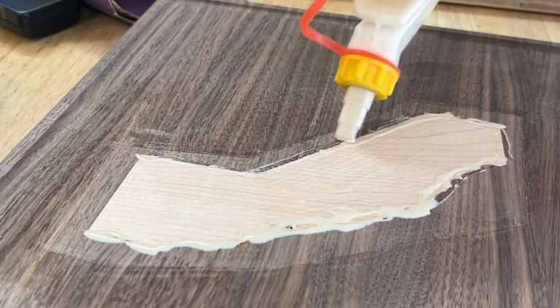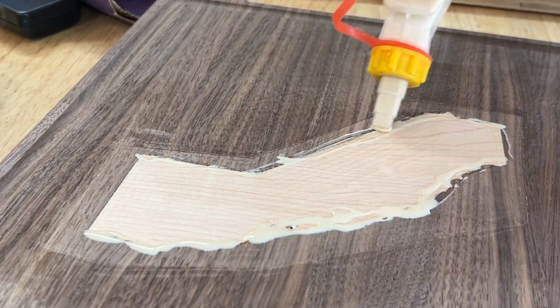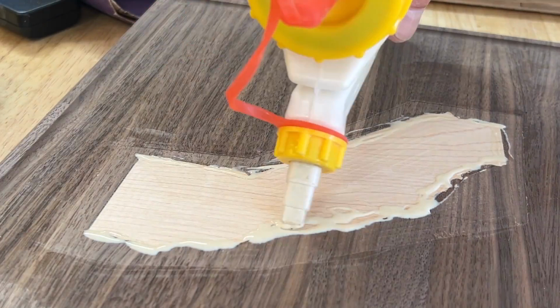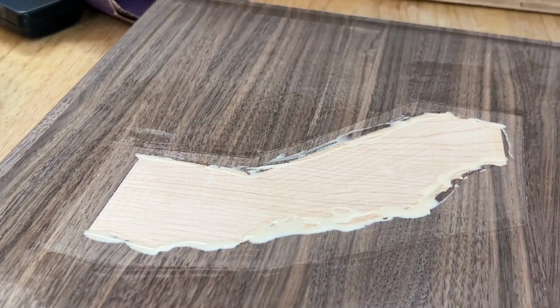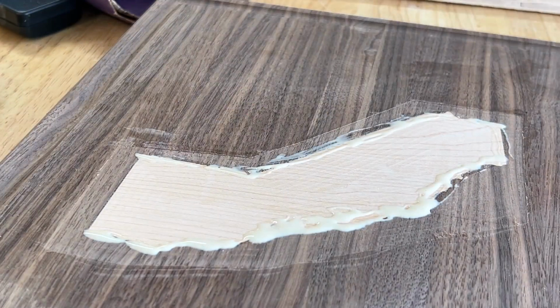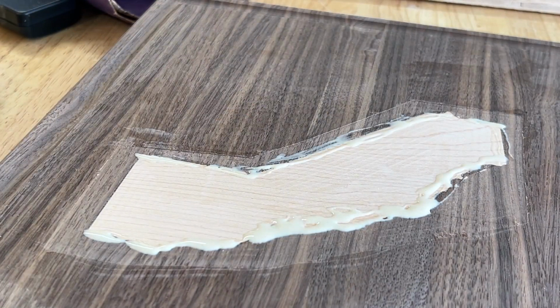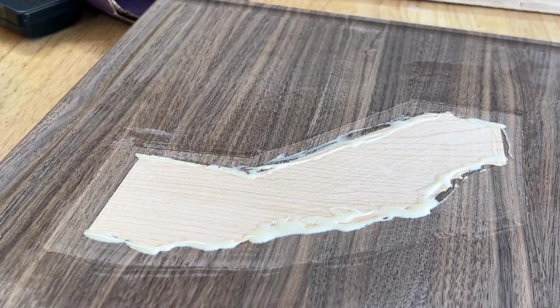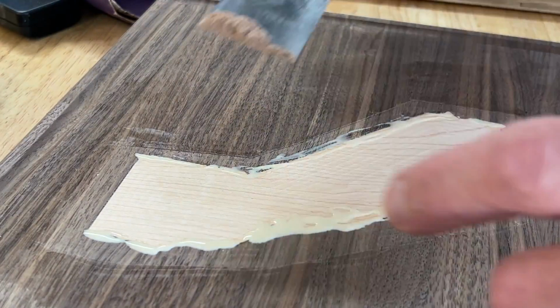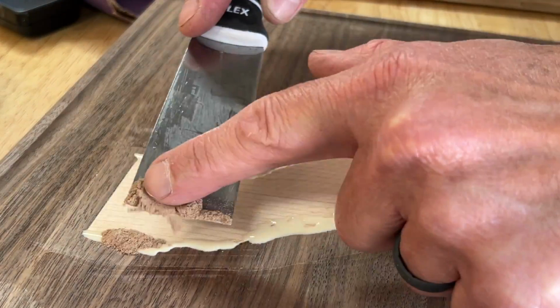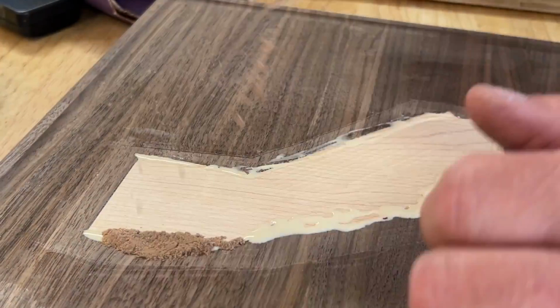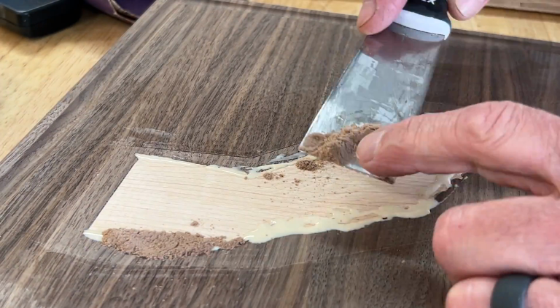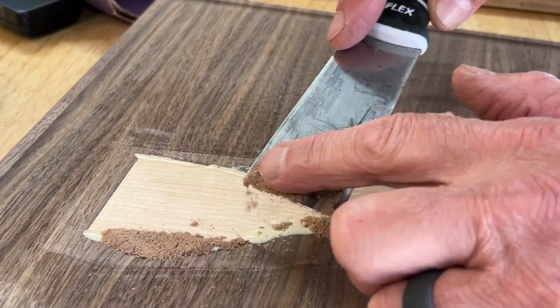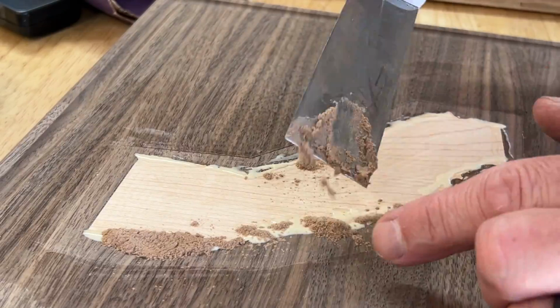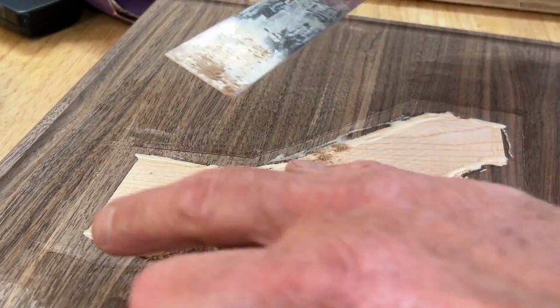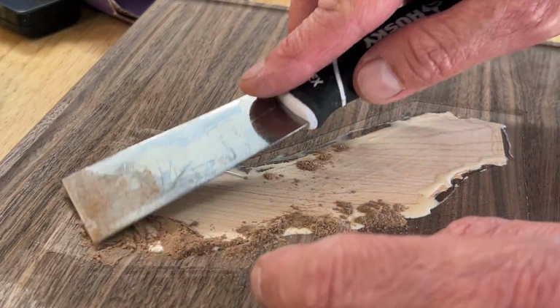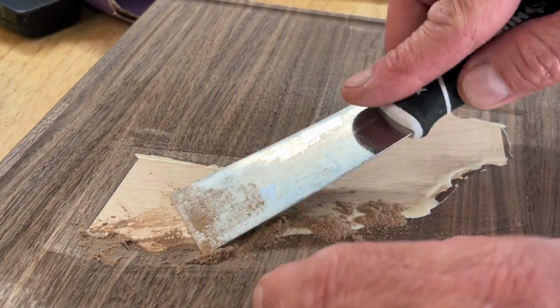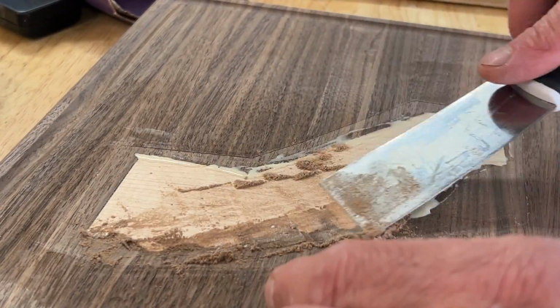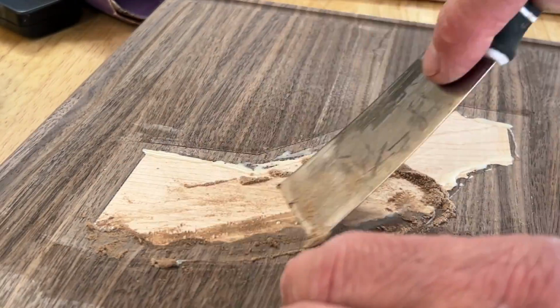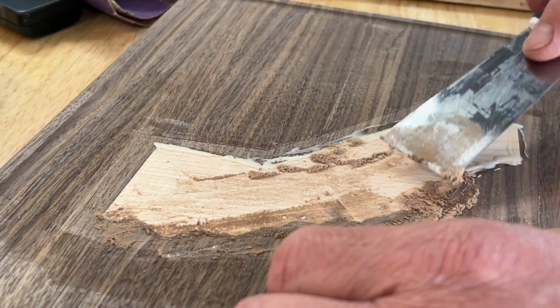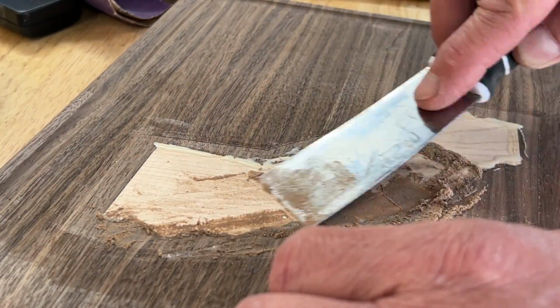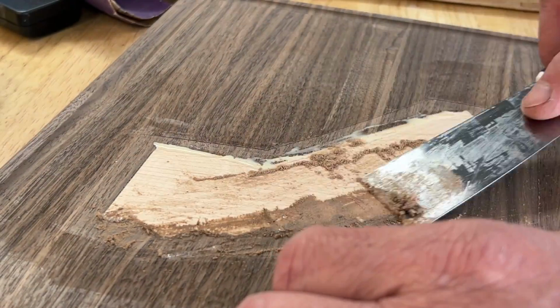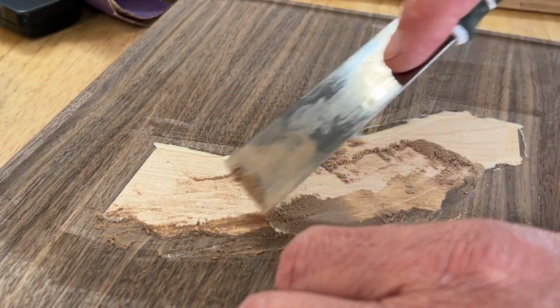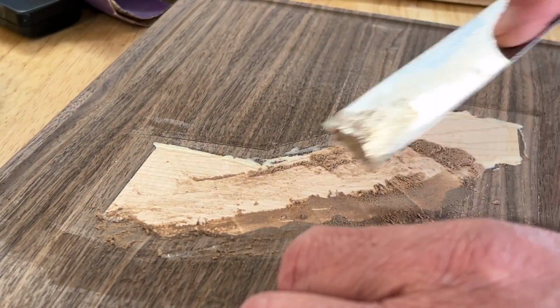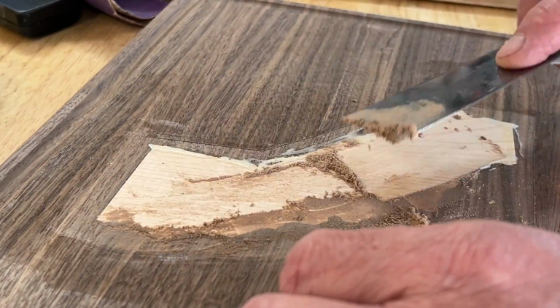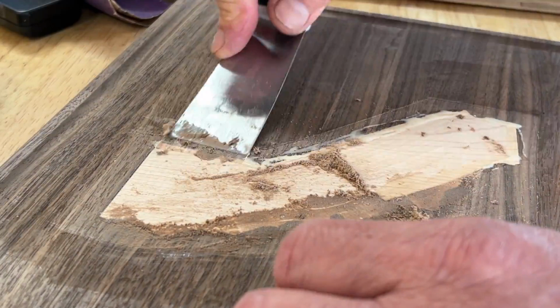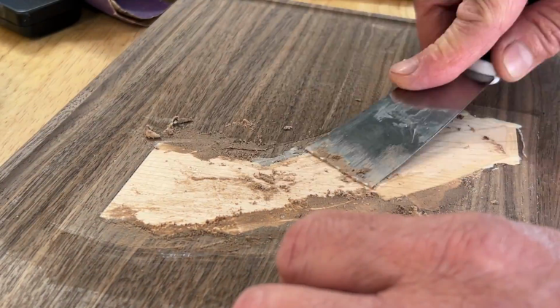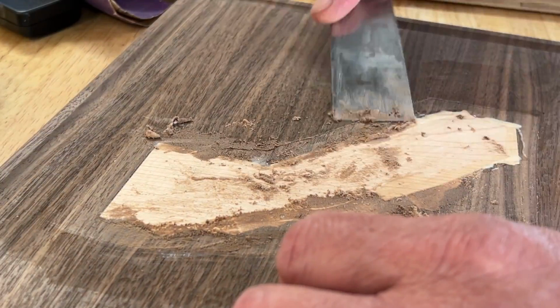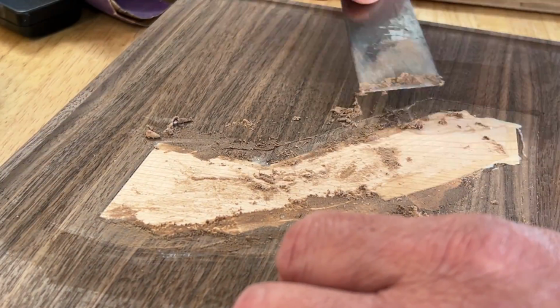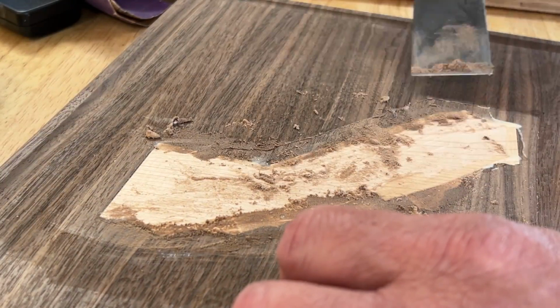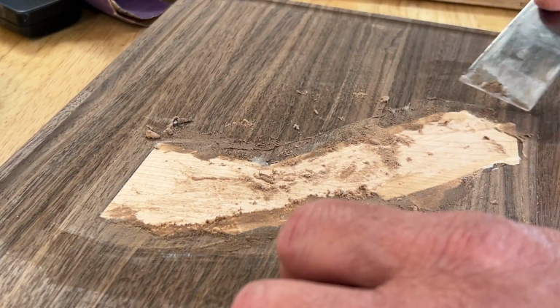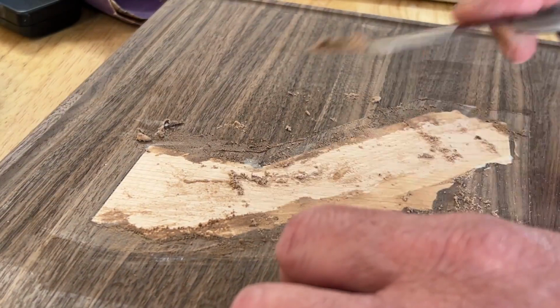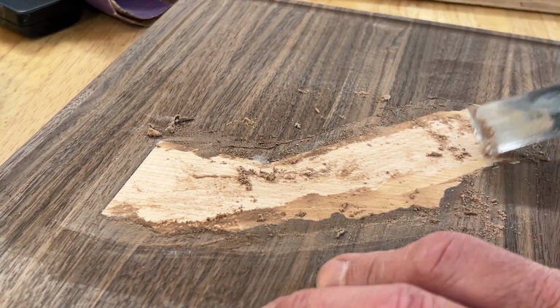I noticed in a couple of areas around this inlay that I had a very tiny gap. It really wasn't anything too noticeable; however, I knew it was there. So I took some glue and walnut sawdust and went around the inlay, ensuring that no gaps could be found.